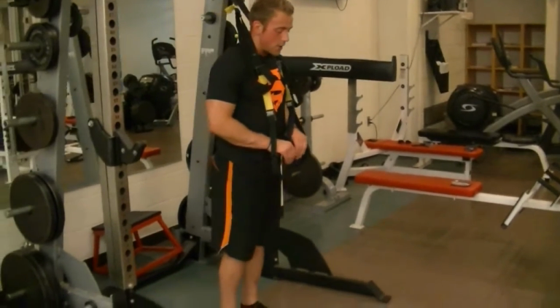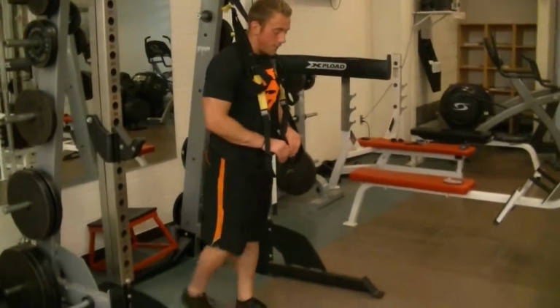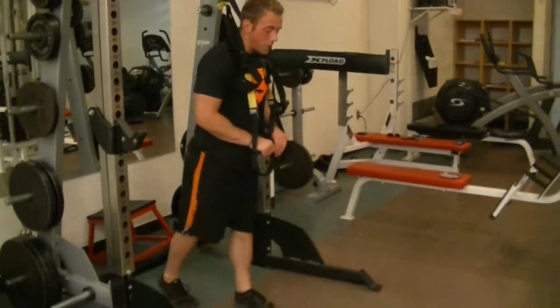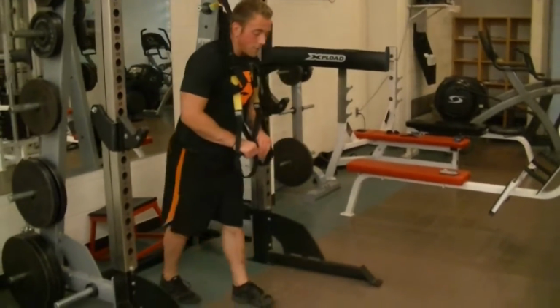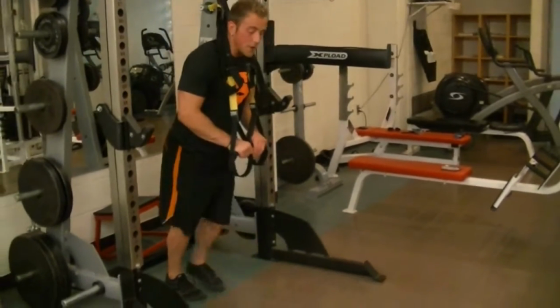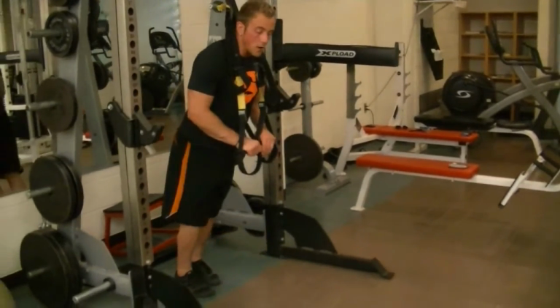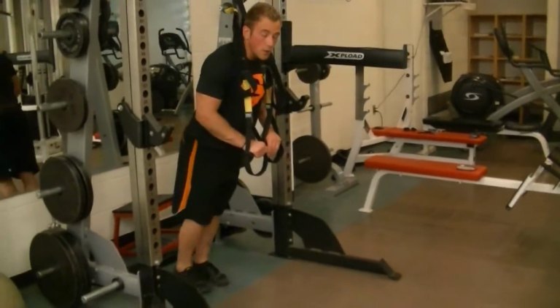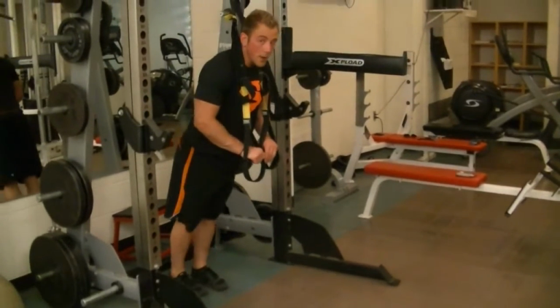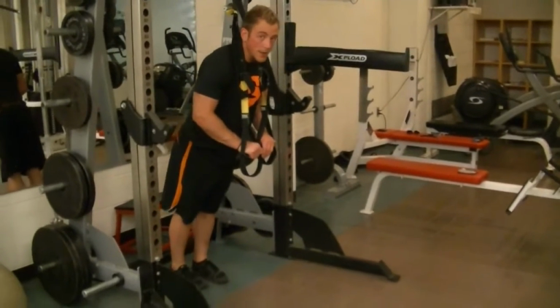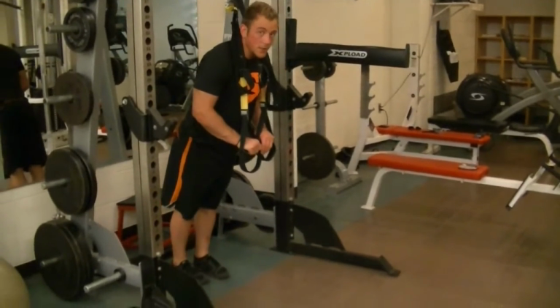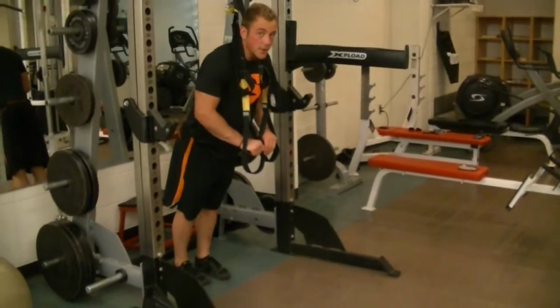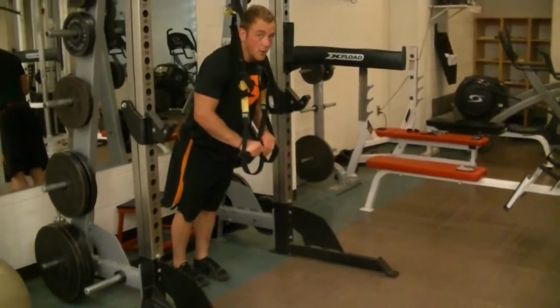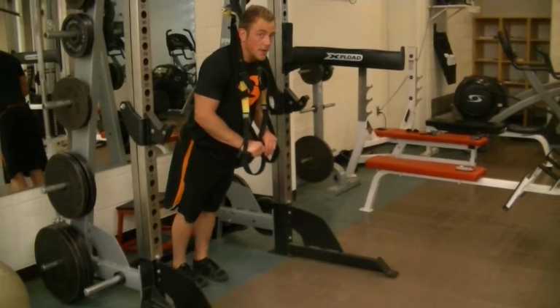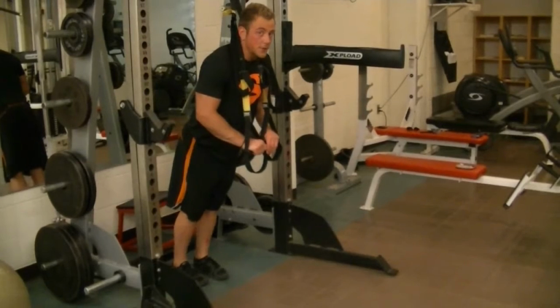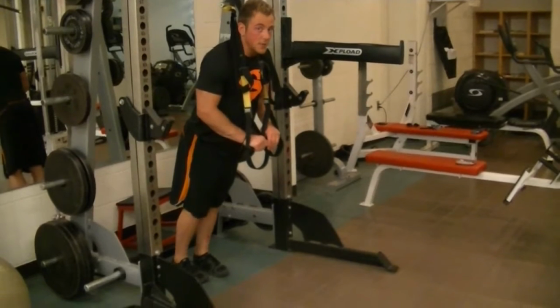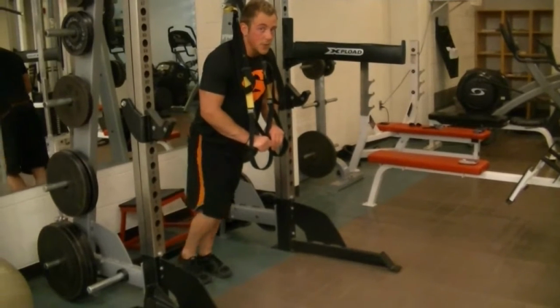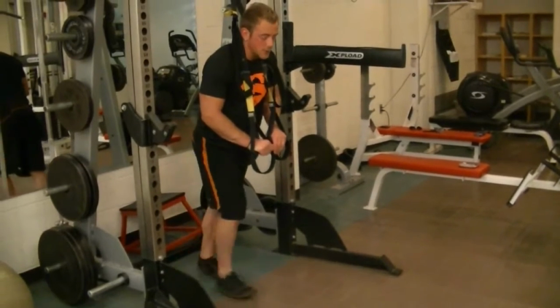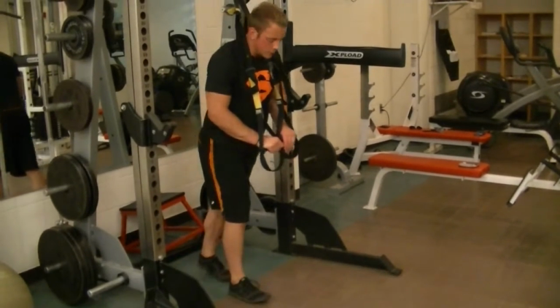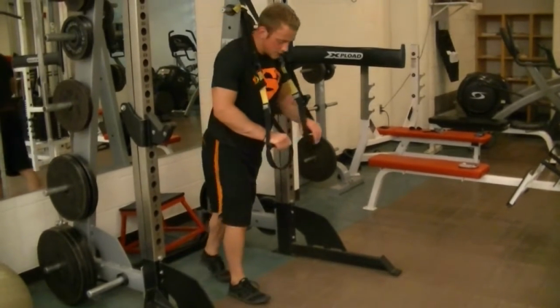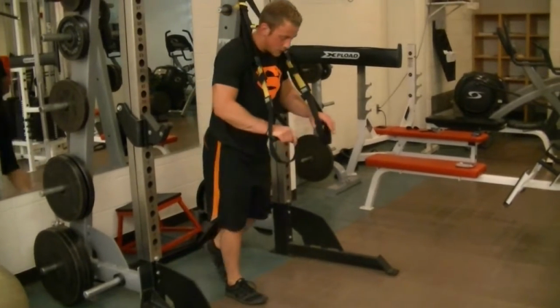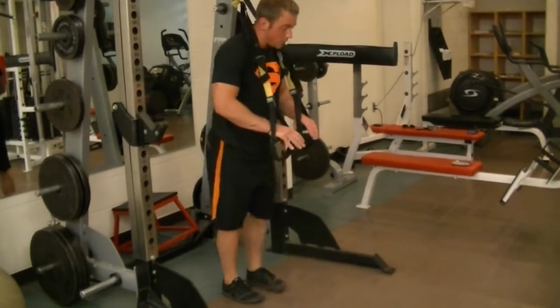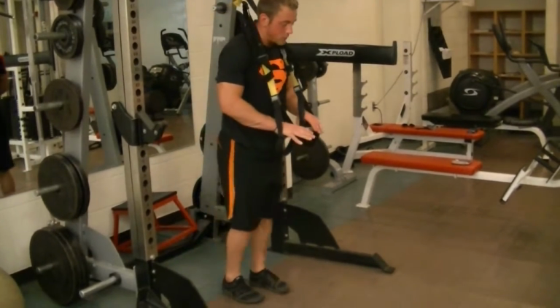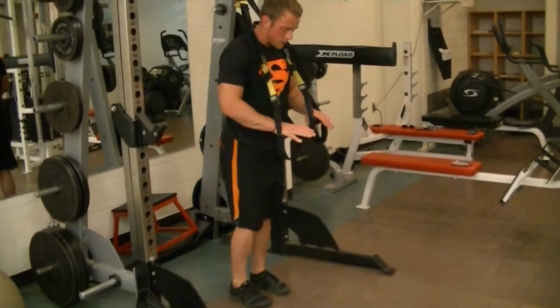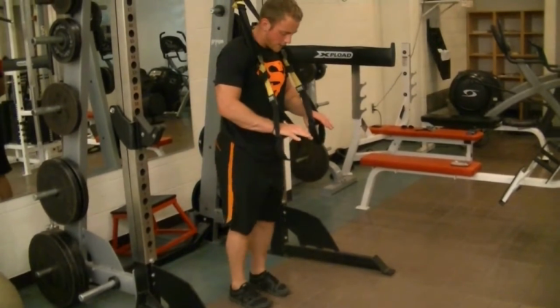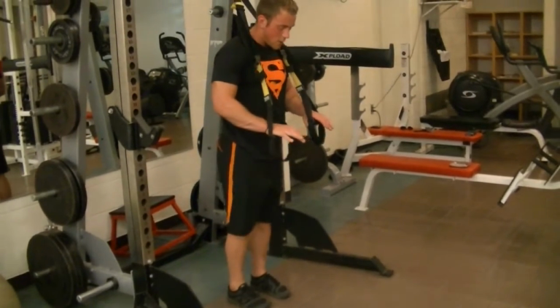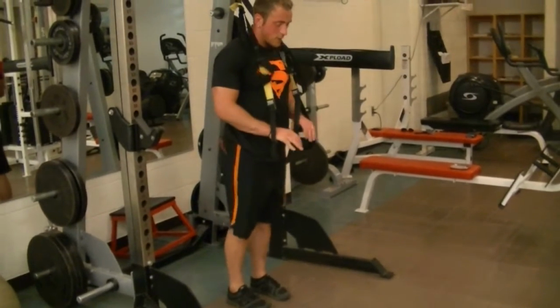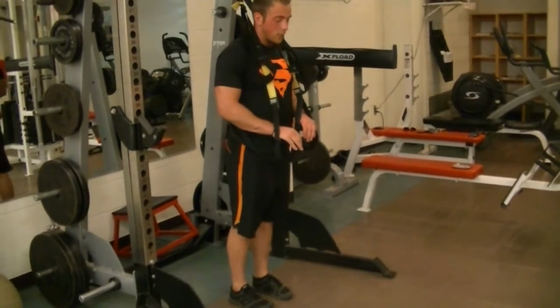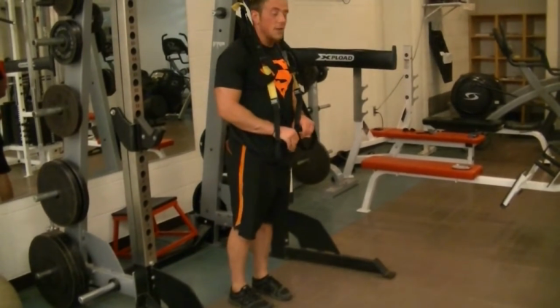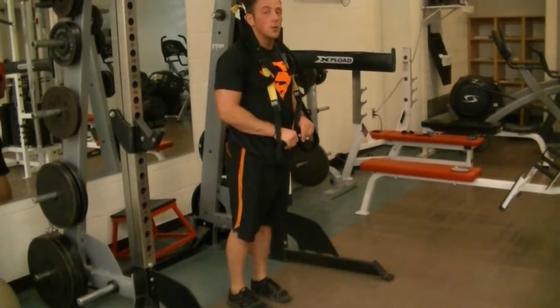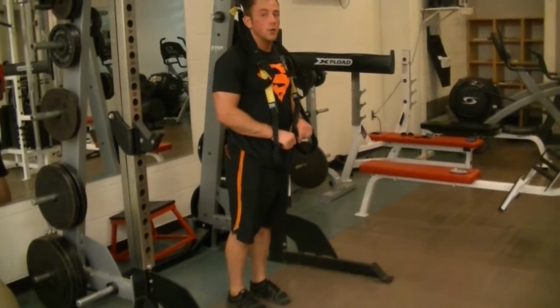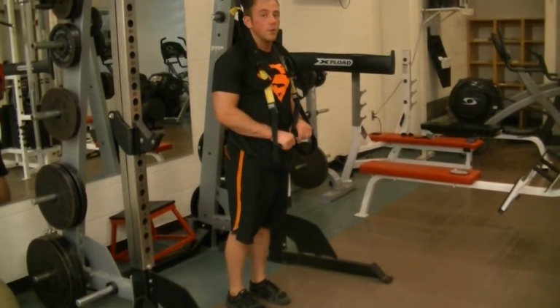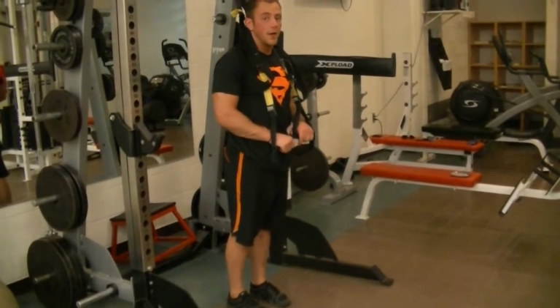The farther our feet are behind us, the harder the exercise becomes. So whatever level we choose, start with the feet close and go from there.